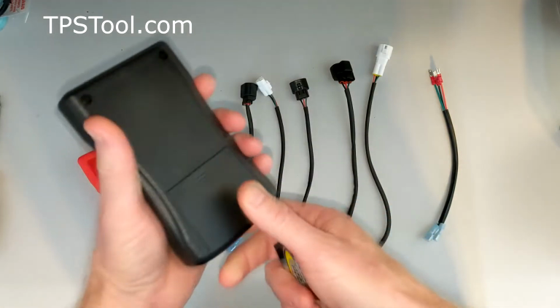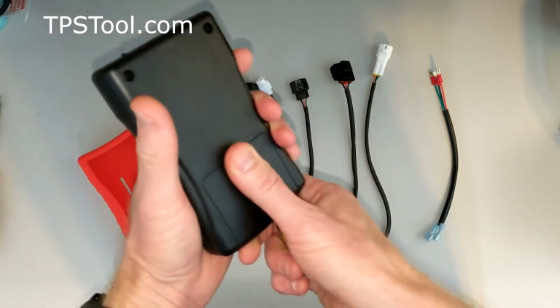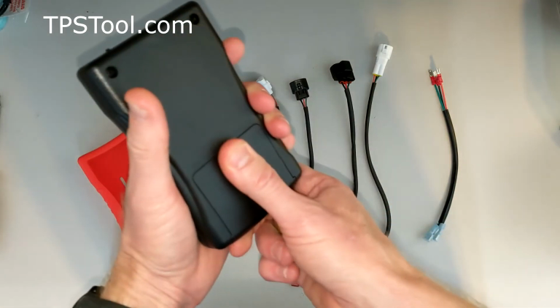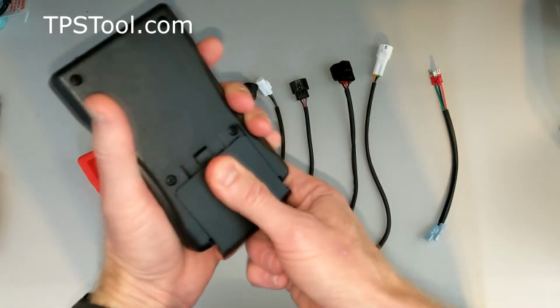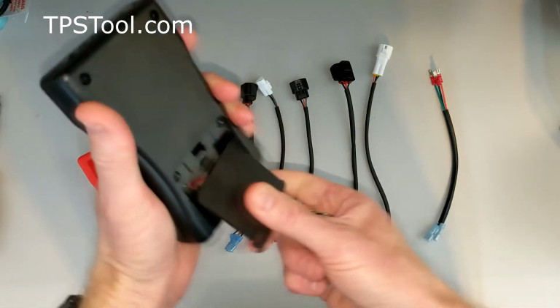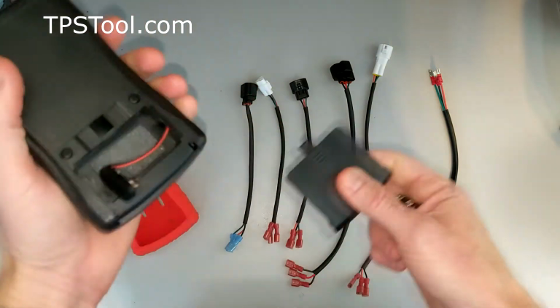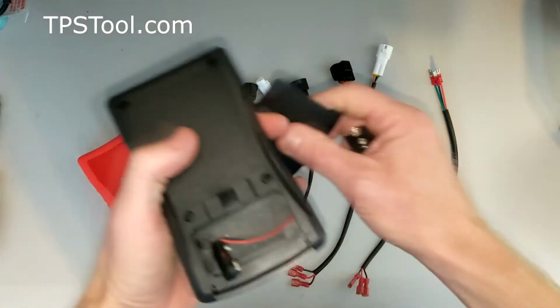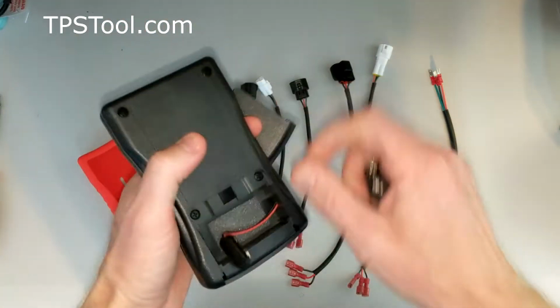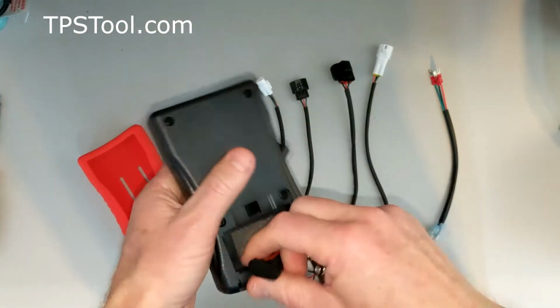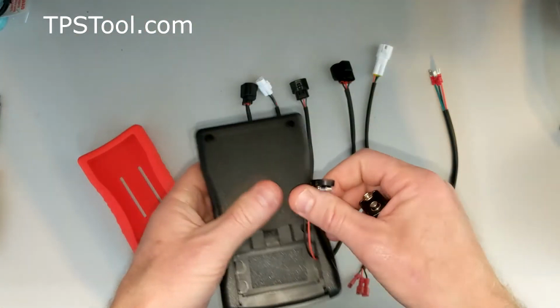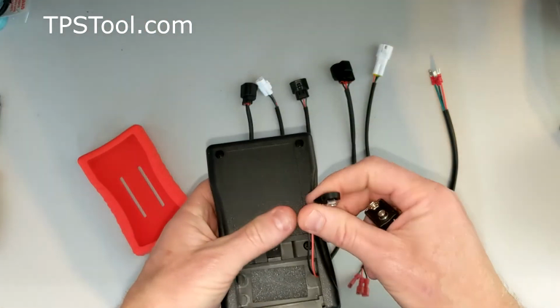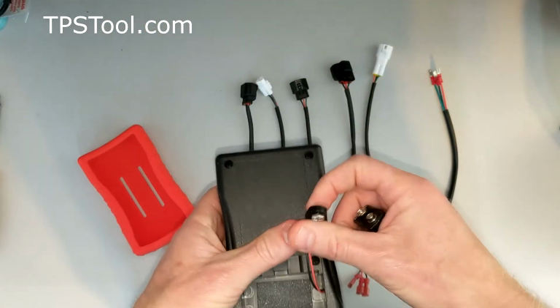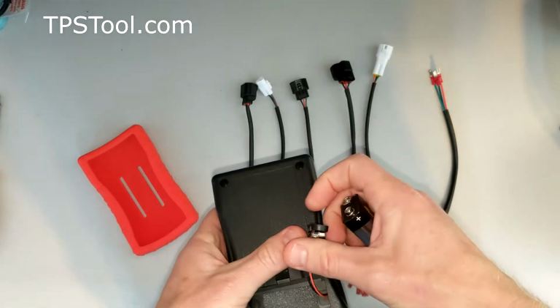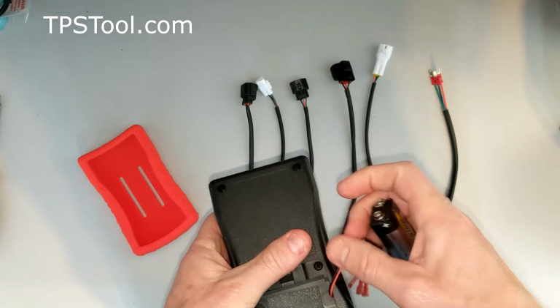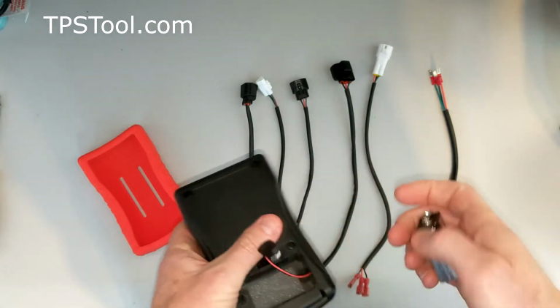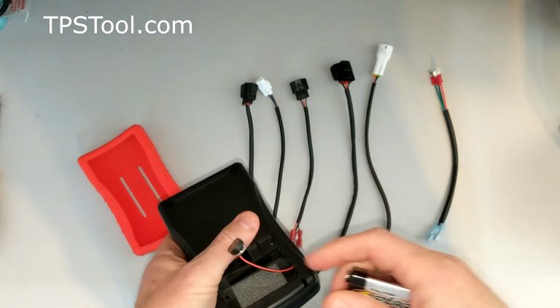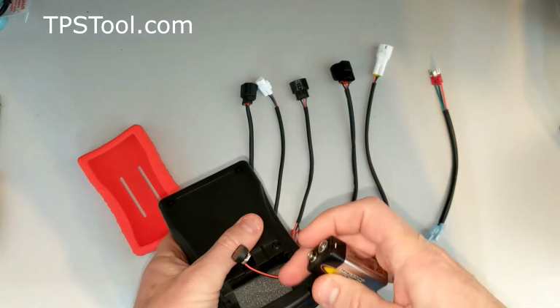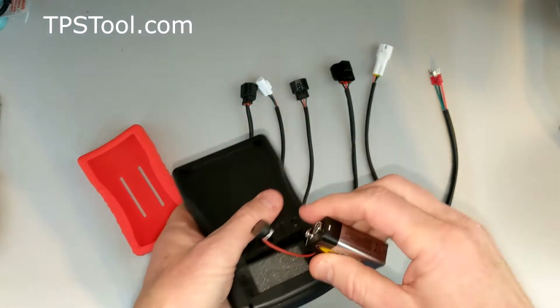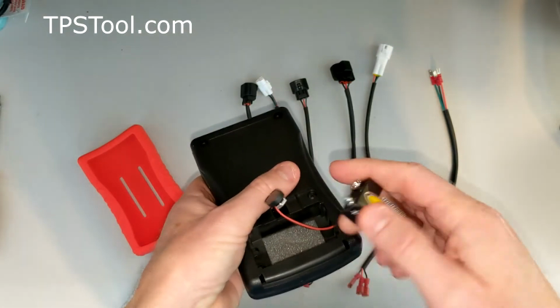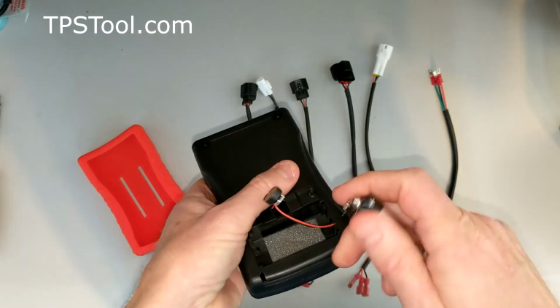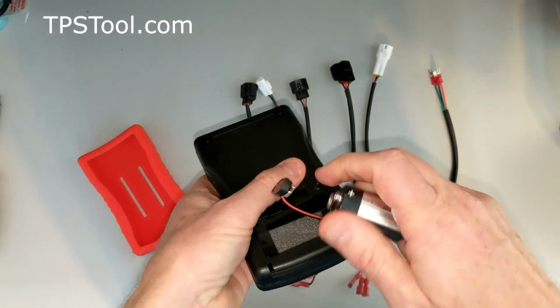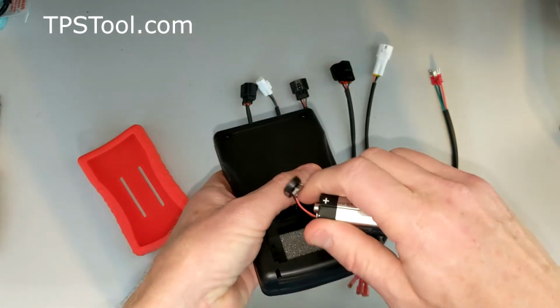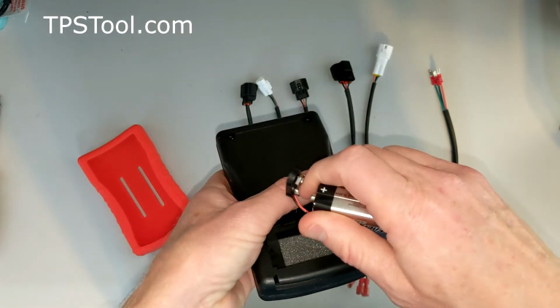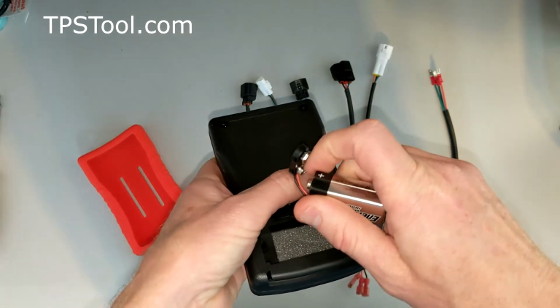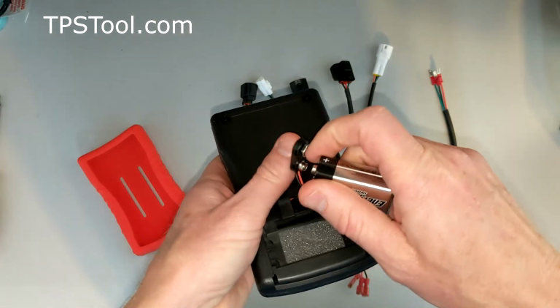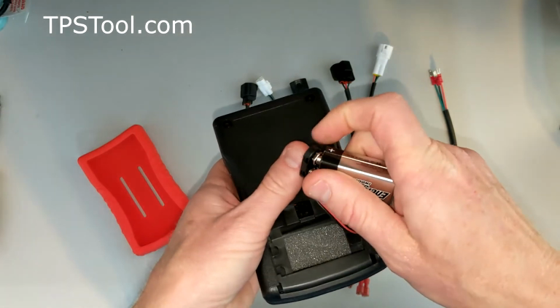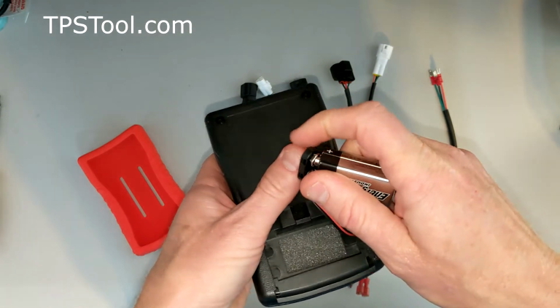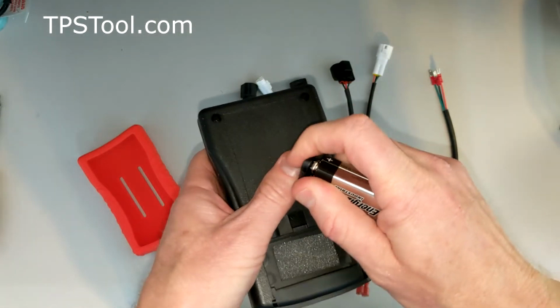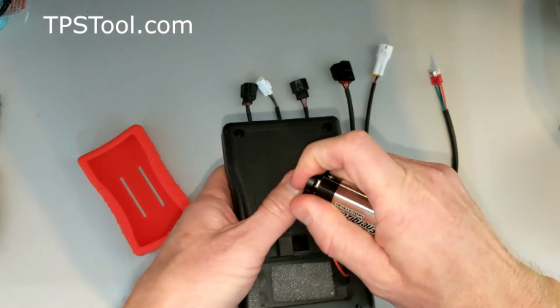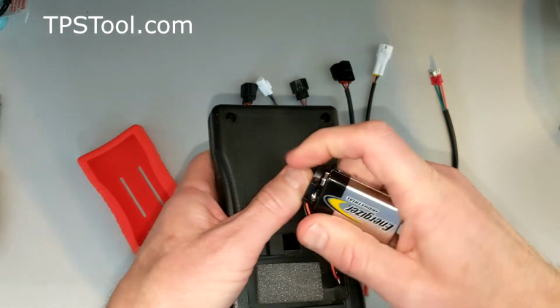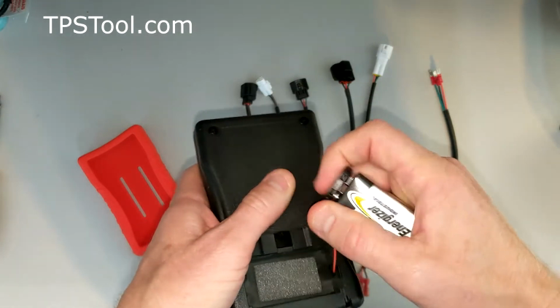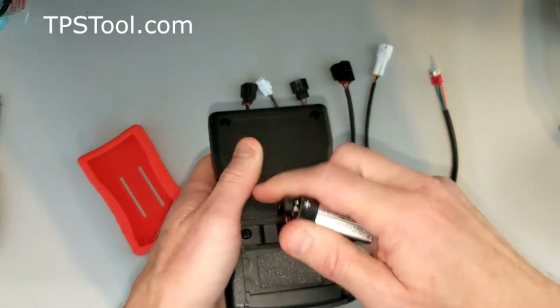First thing you're going to do is pop the back off the meter, put the battery in, just like any battery powered device you might buy.